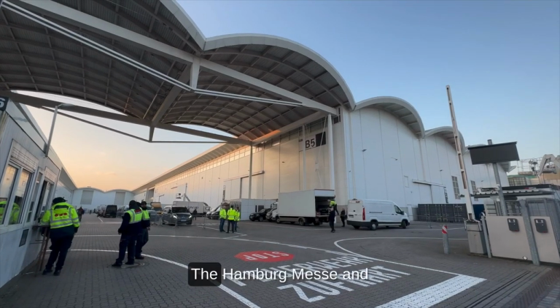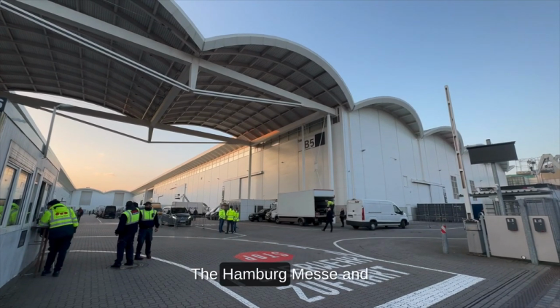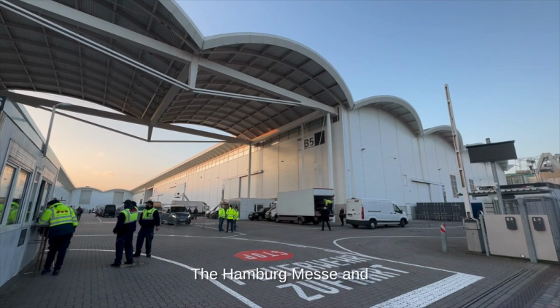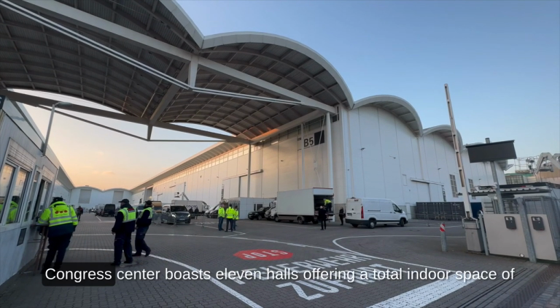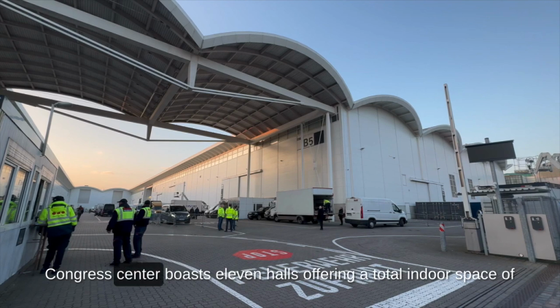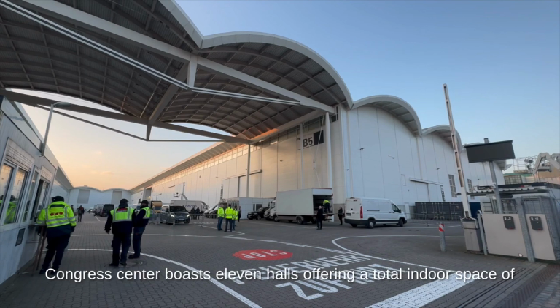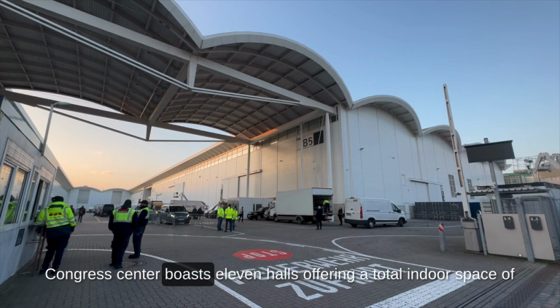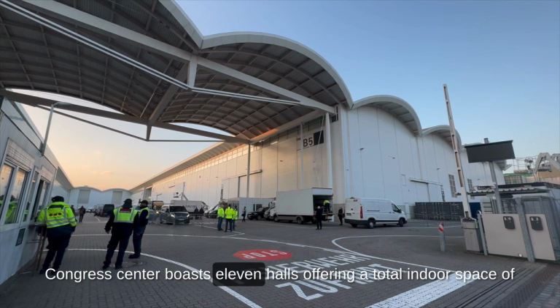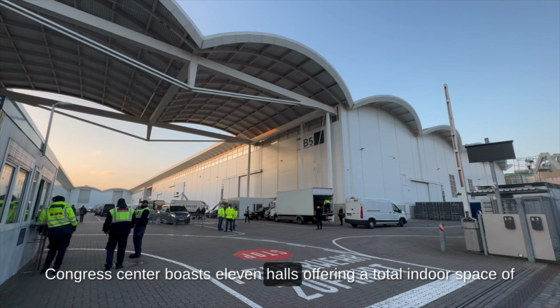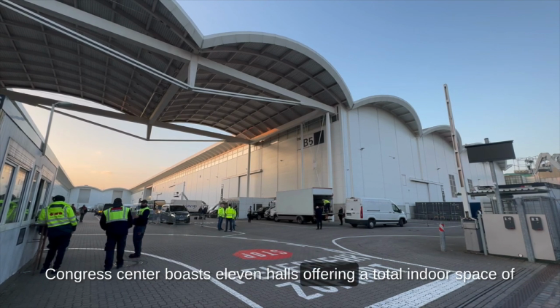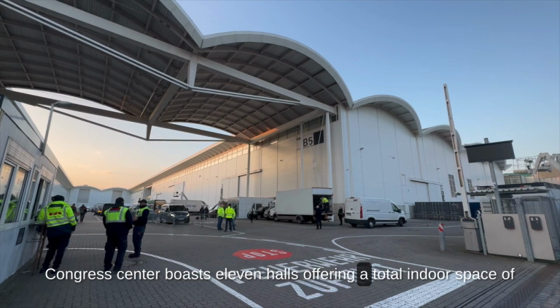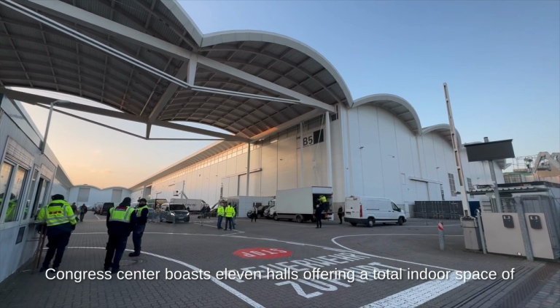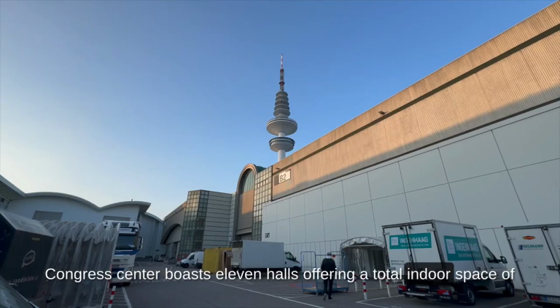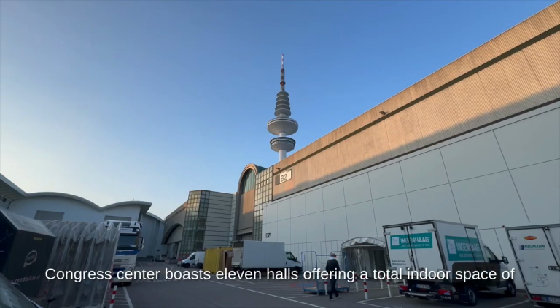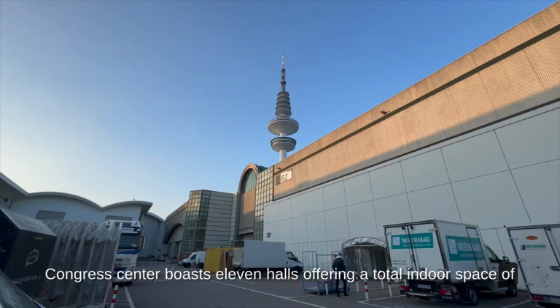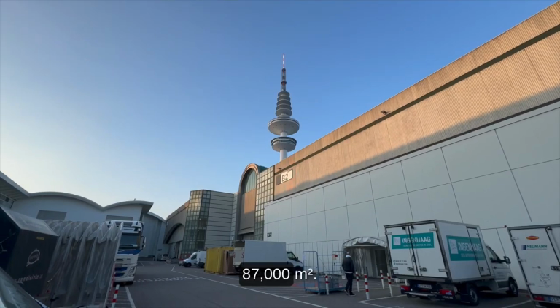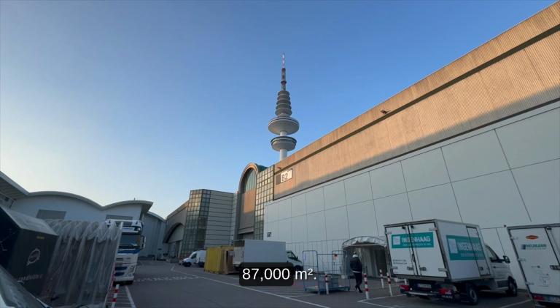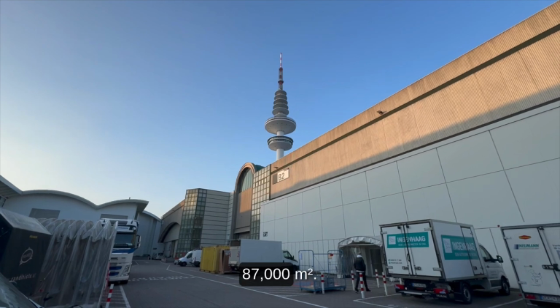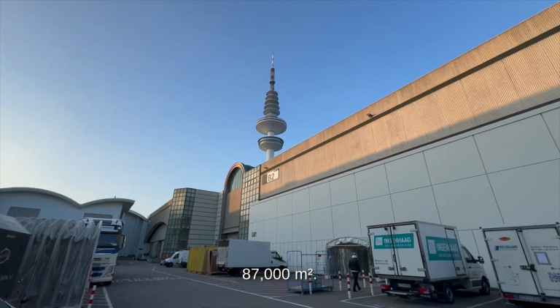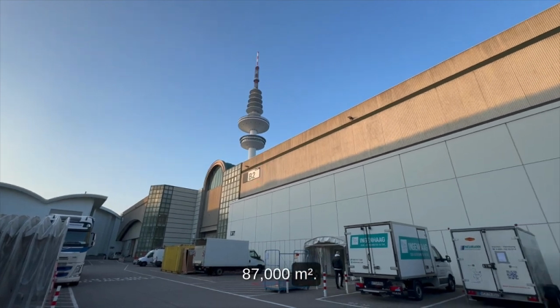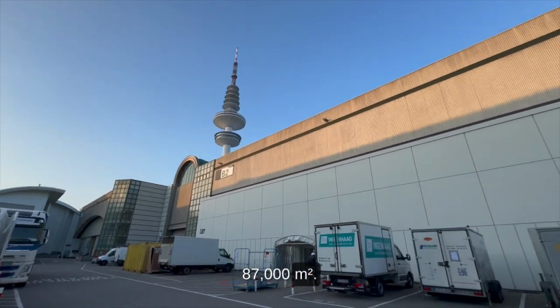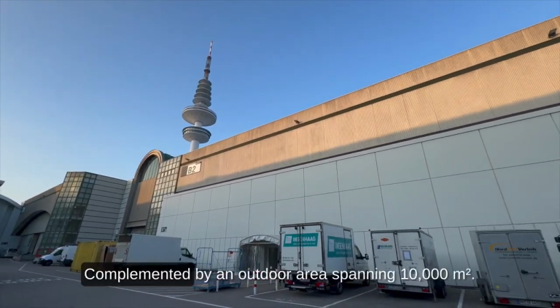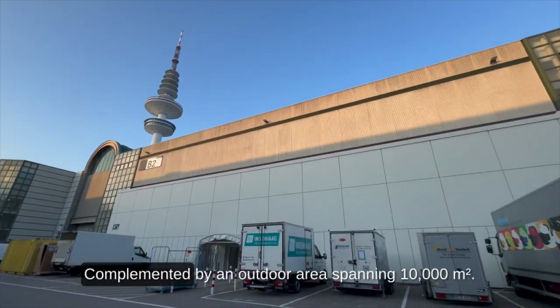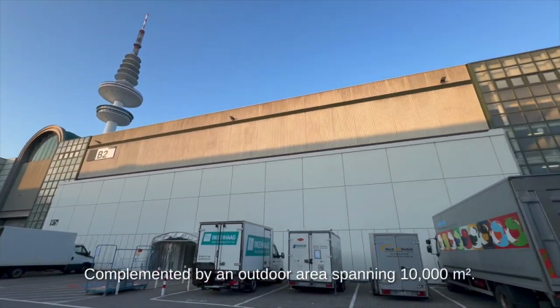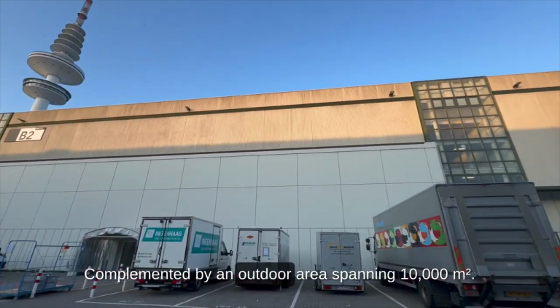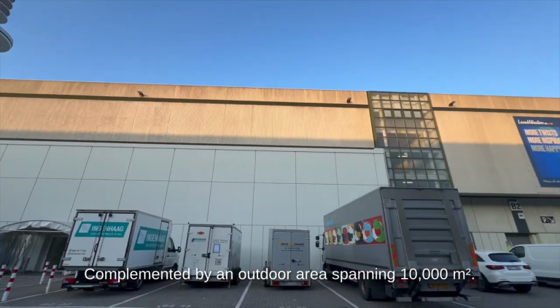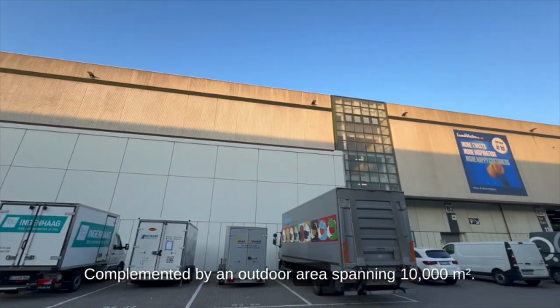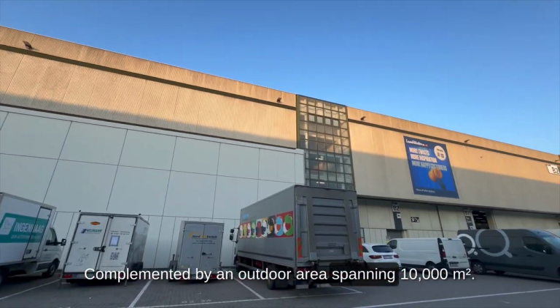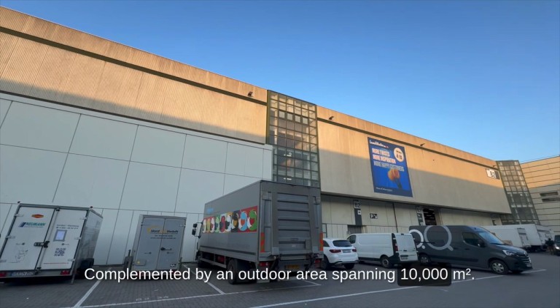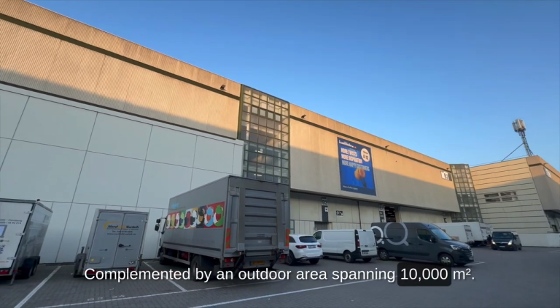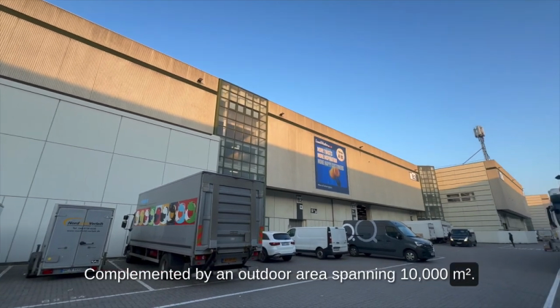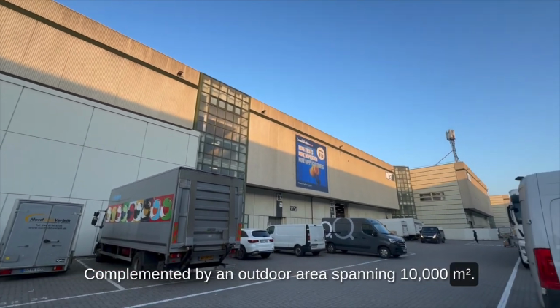The Hamburg Messe and Congress Center boasts 11 halls, offering a total indoor space of 87,000 square meters, complemented by an outdoor area spanning 10,000 square meters.